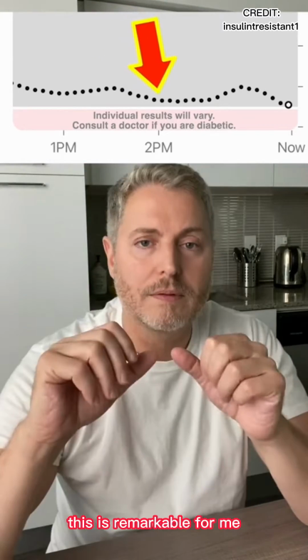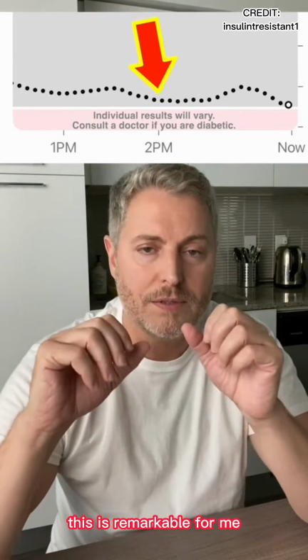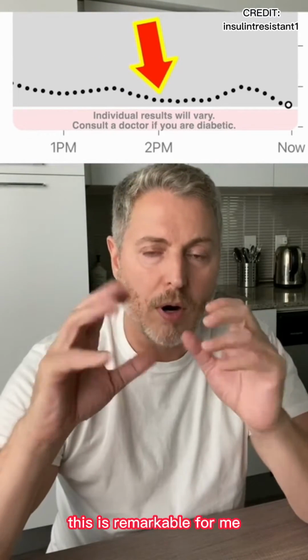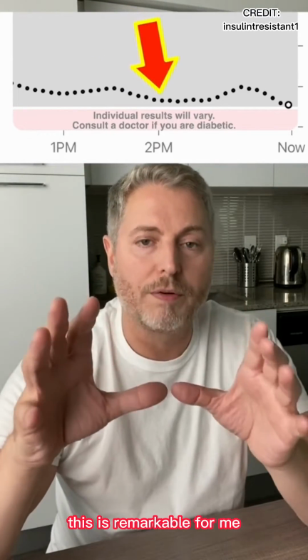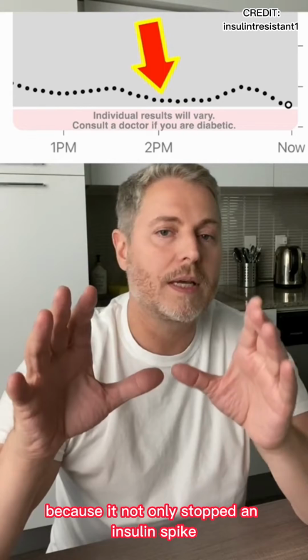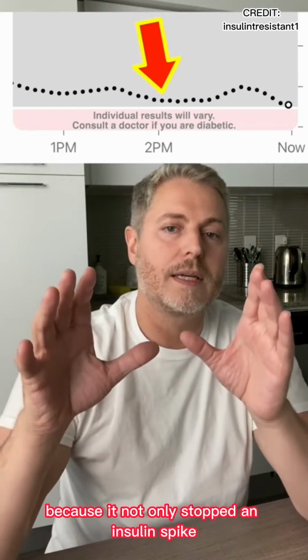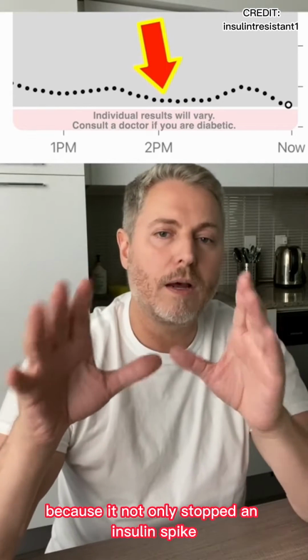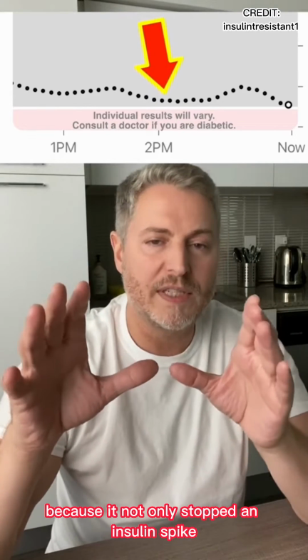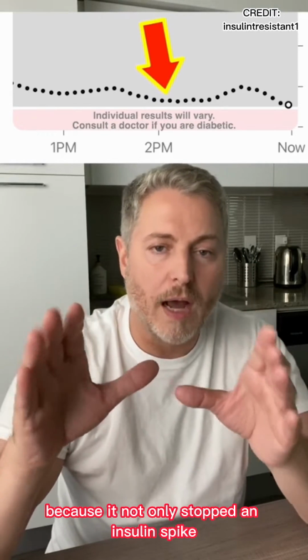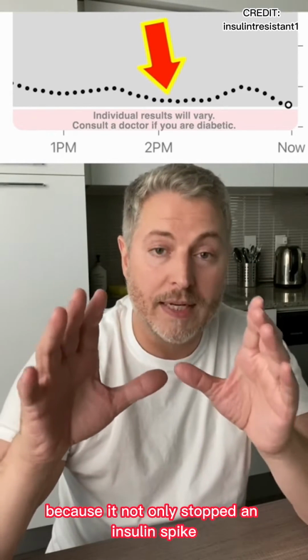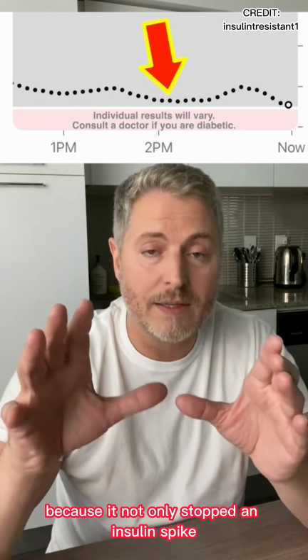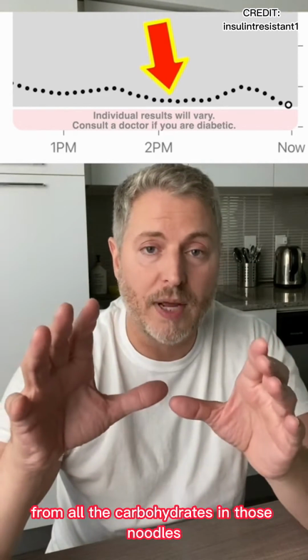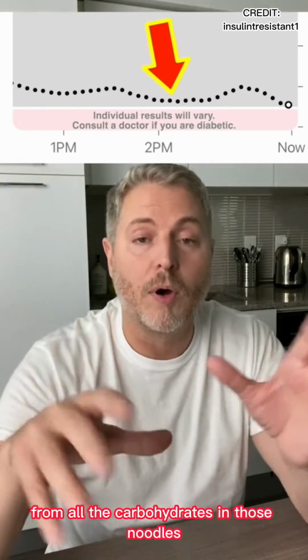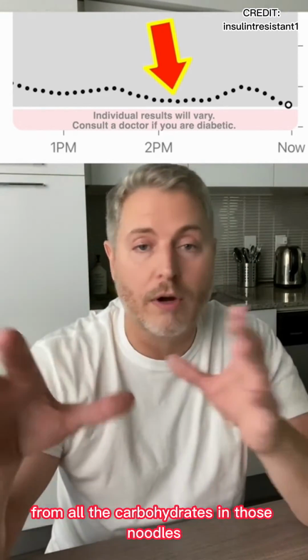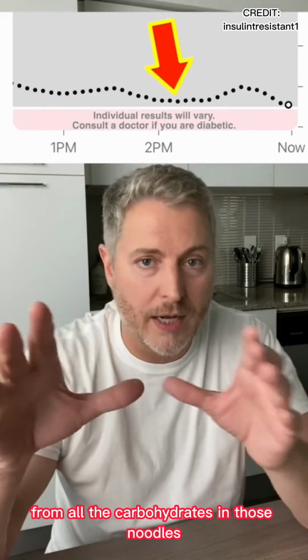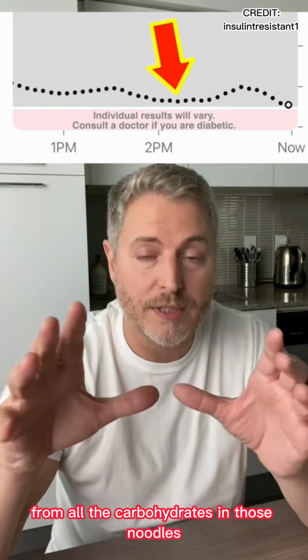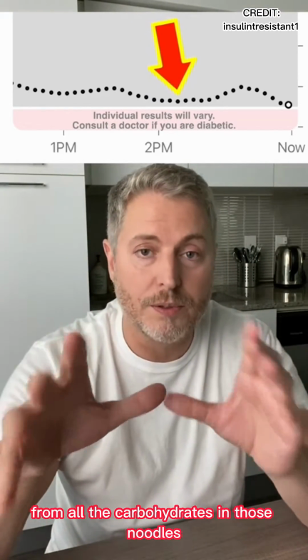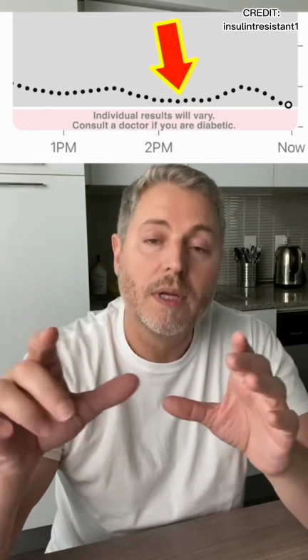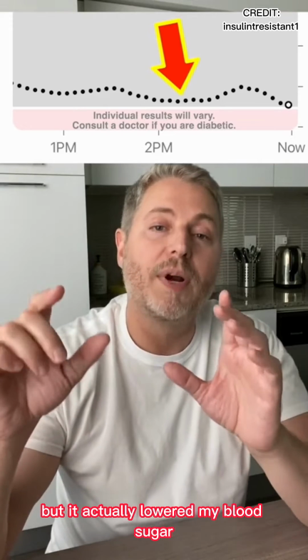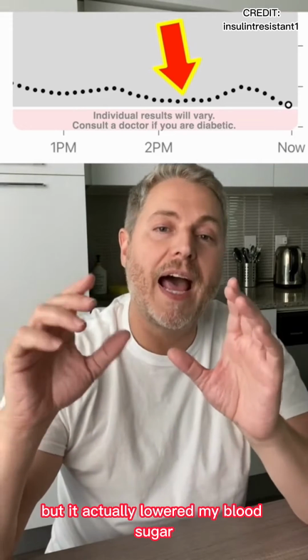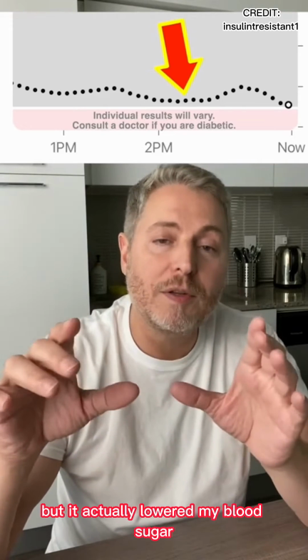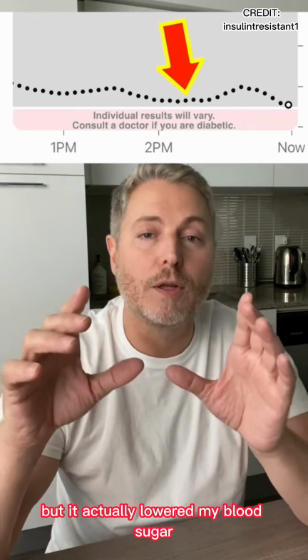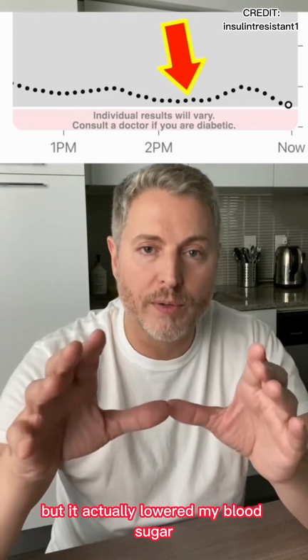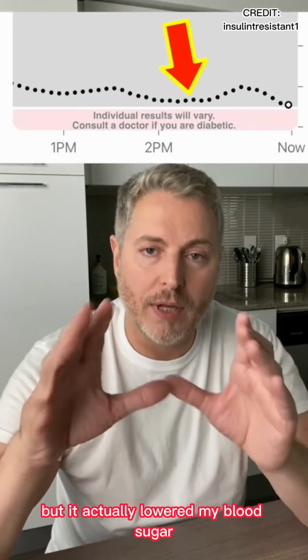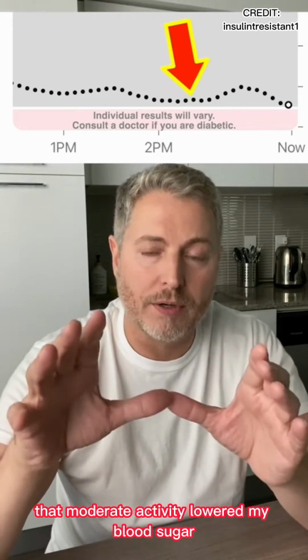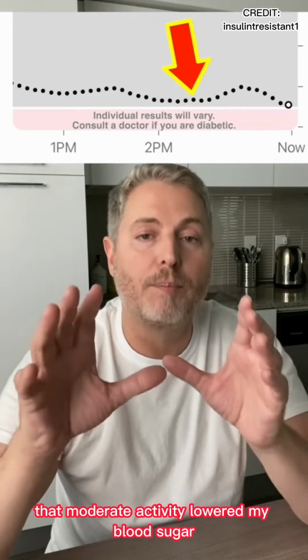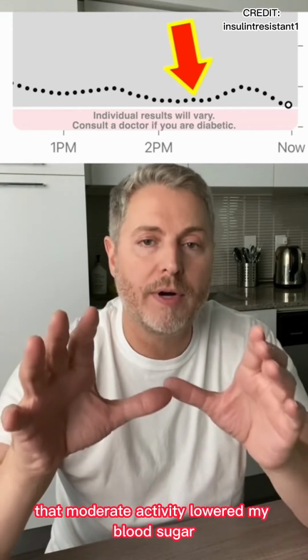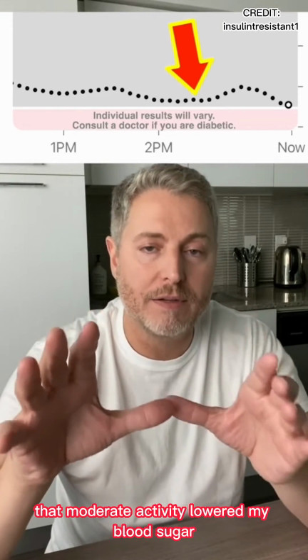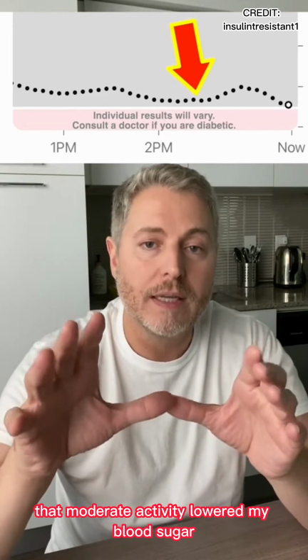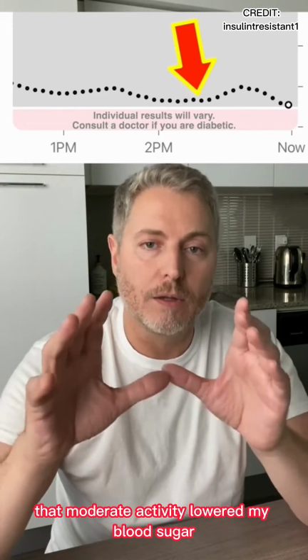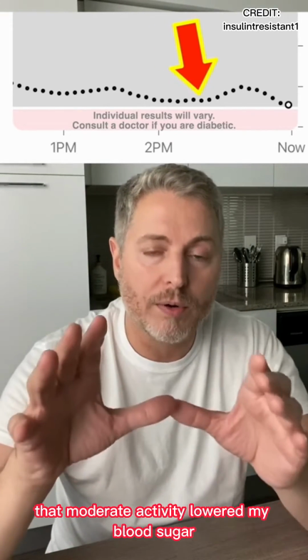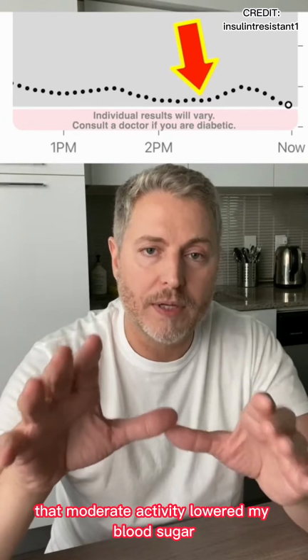This is remarkable for me because it not only stopped an insulin spike from all the carbohydrates in those noodles, but it actually lowered my blood sugar. That moderate activity lowered my blood sugar.